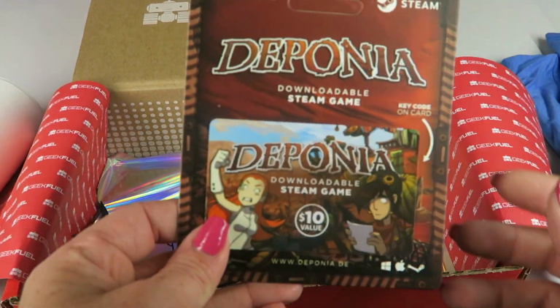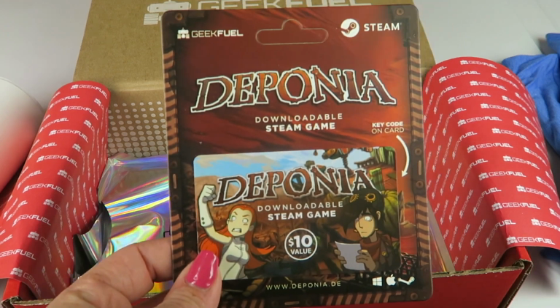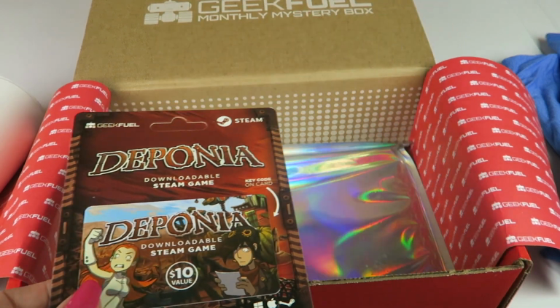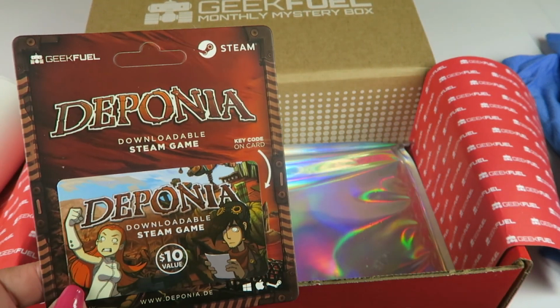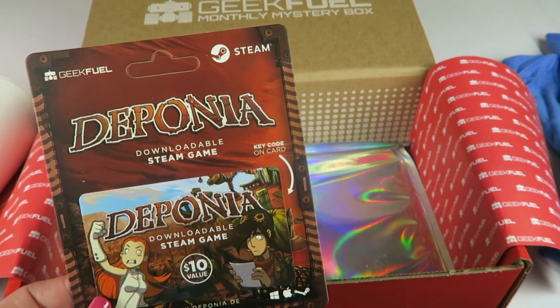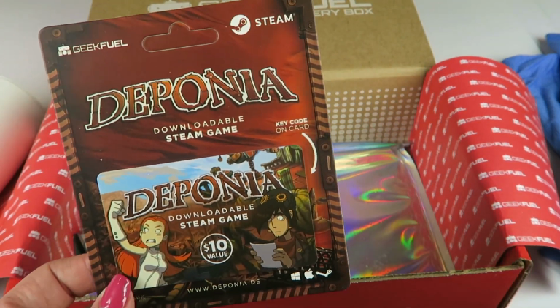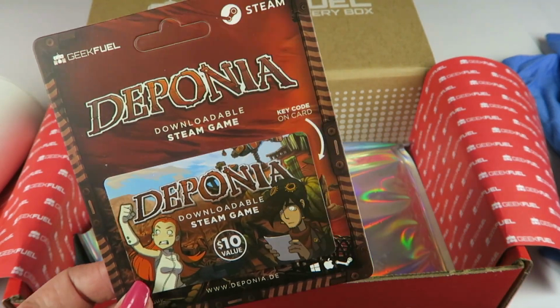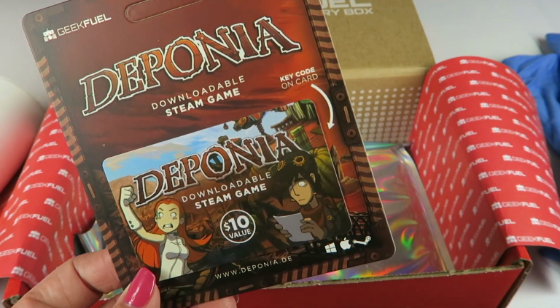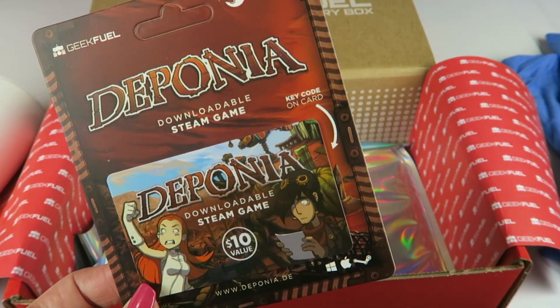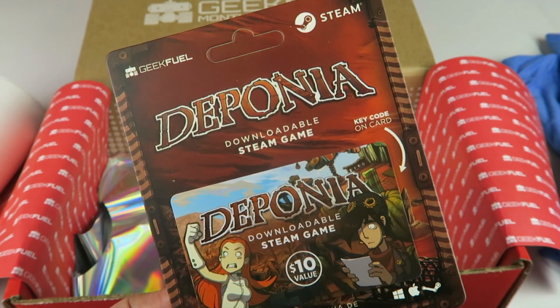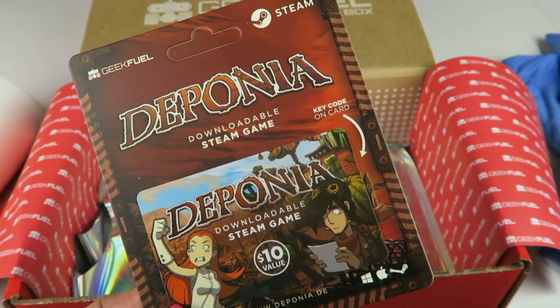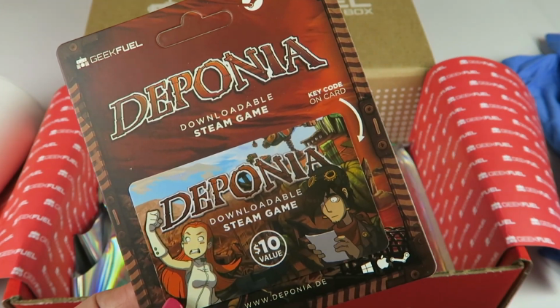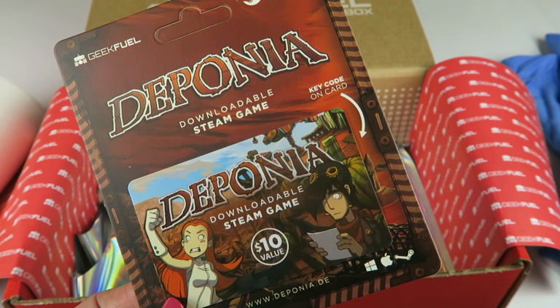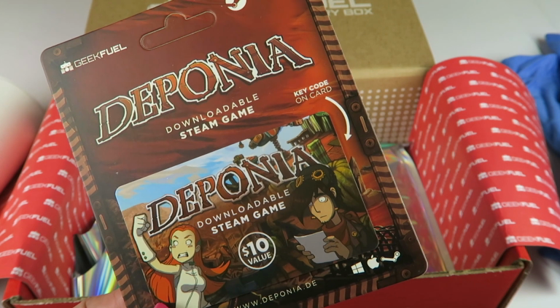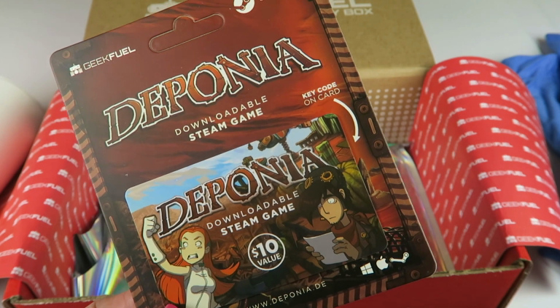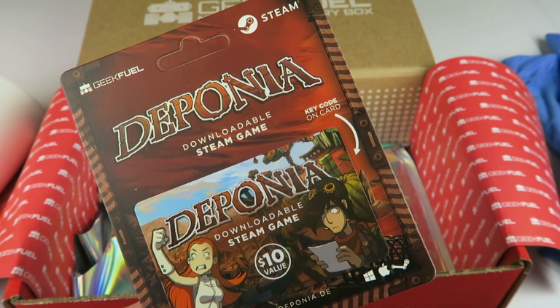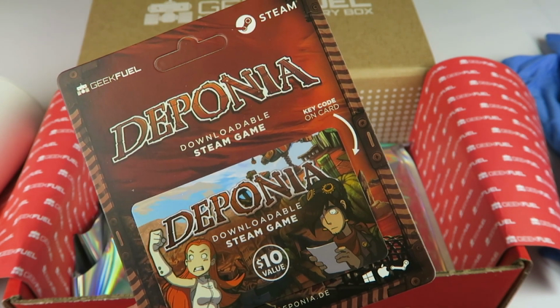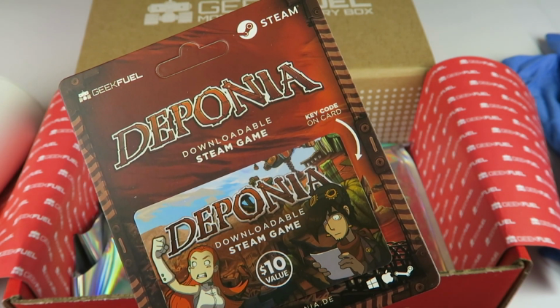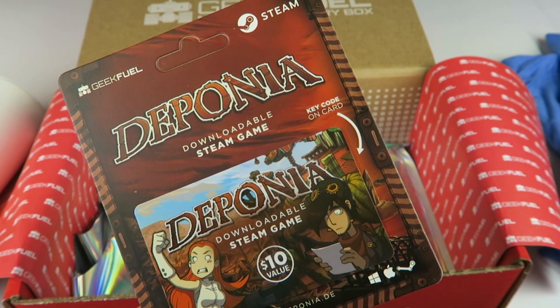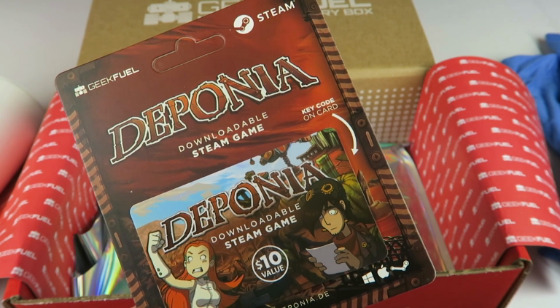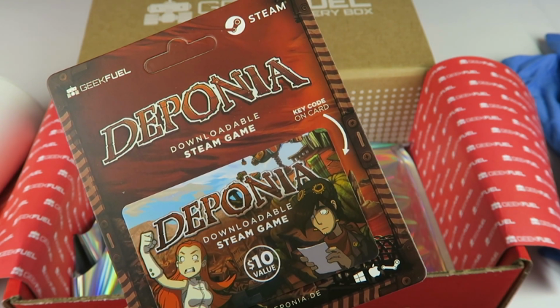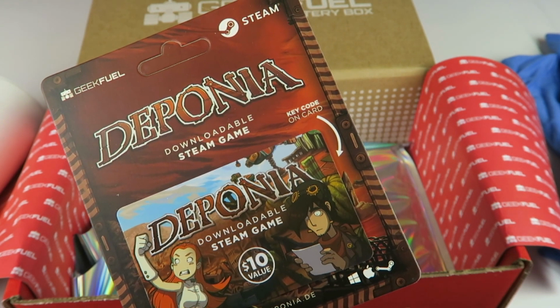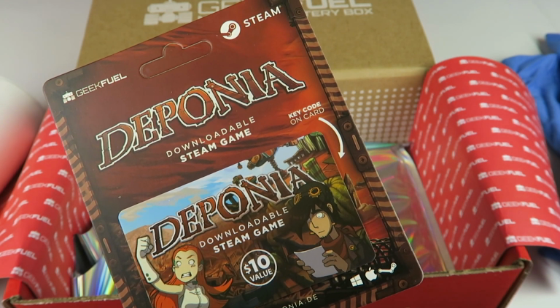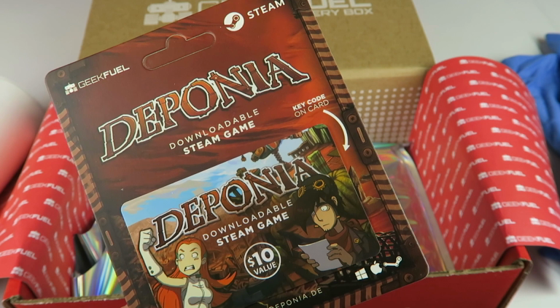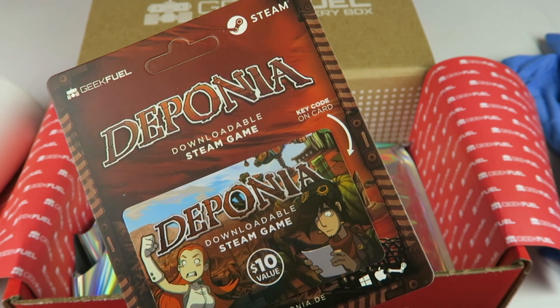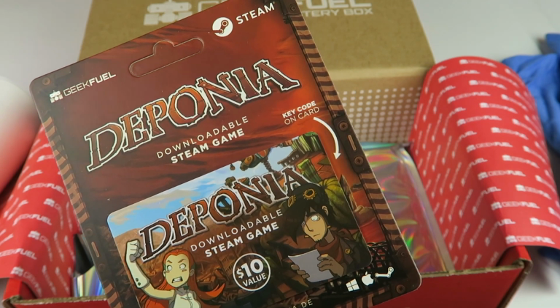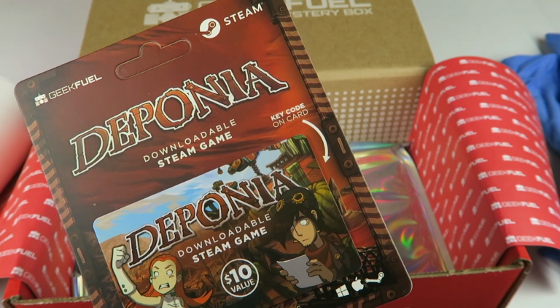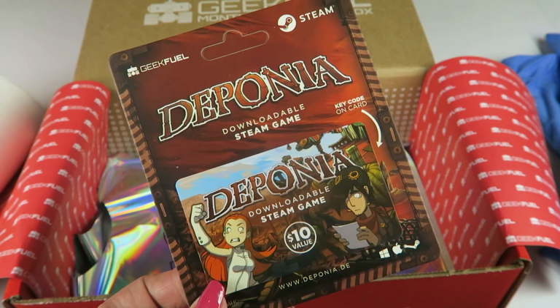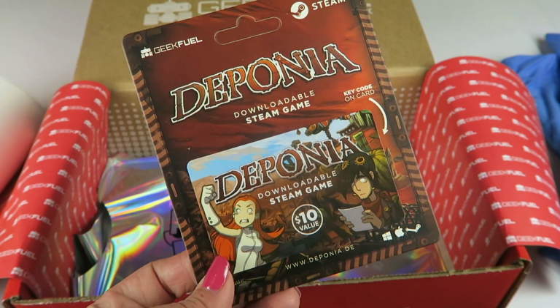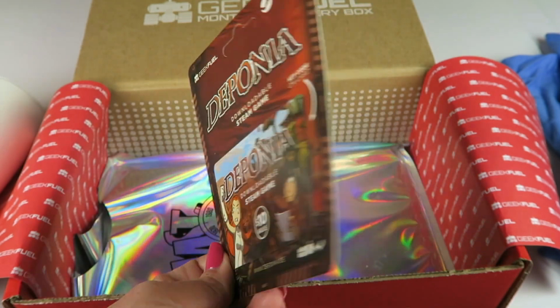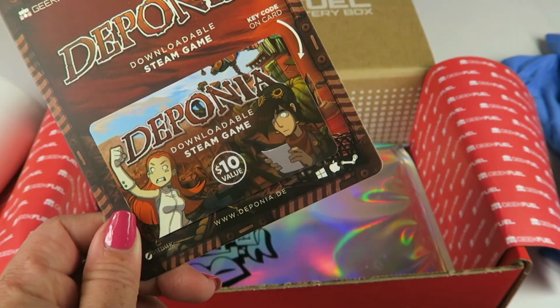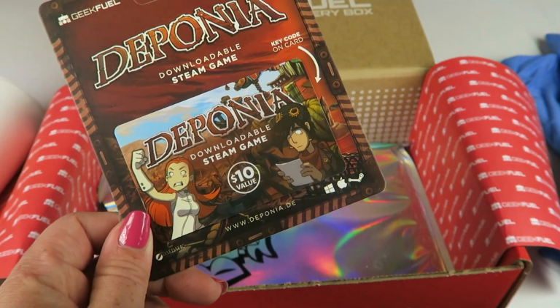Each box contains a Steam game. Deponia. It's hard out there for an elf, especially an elf who wants to escape the garbage-strewn life of Deponia. Help save Rufus, would ya? Retails for $10.